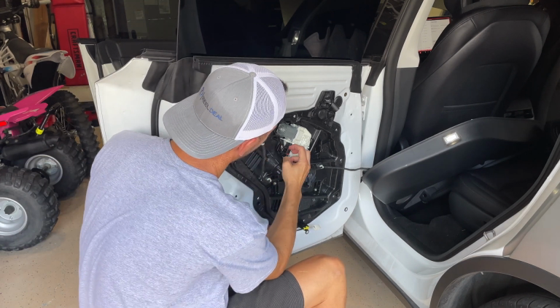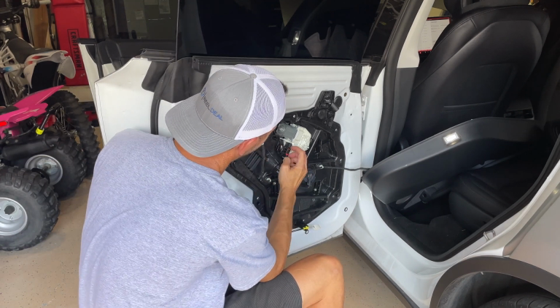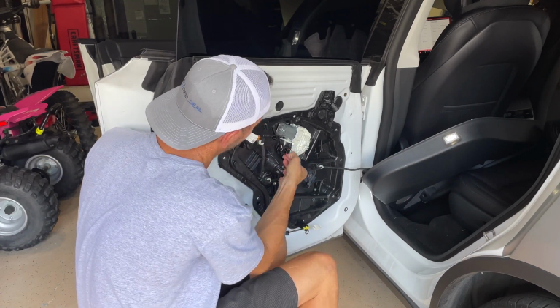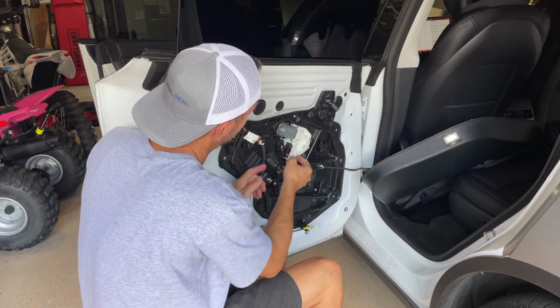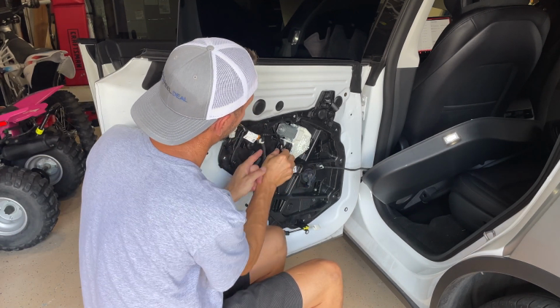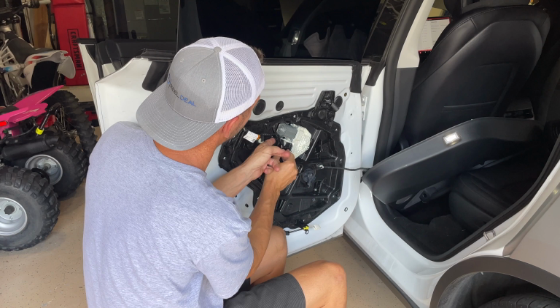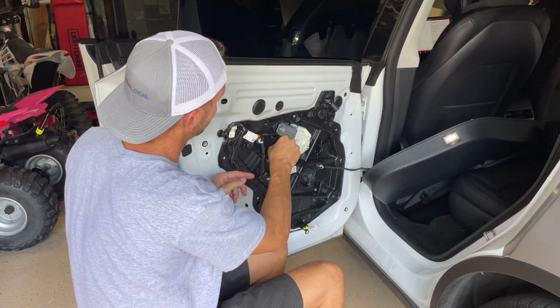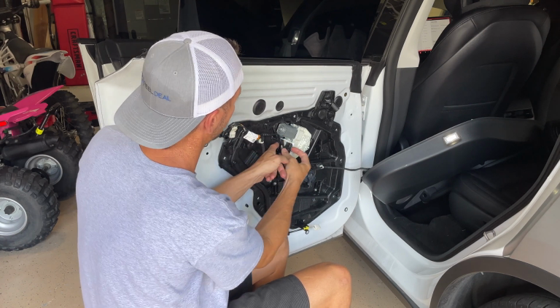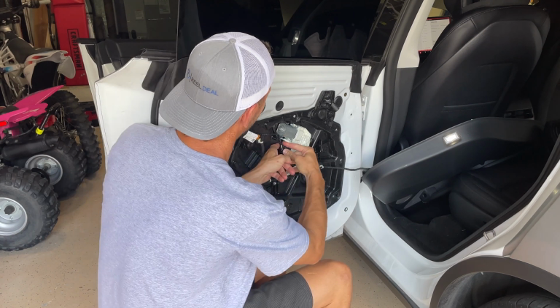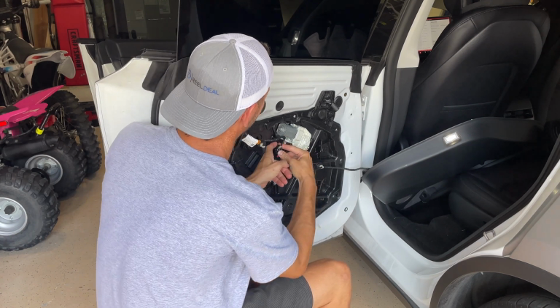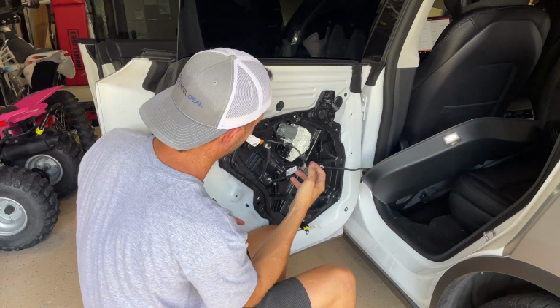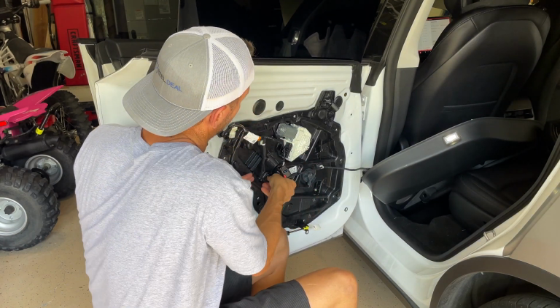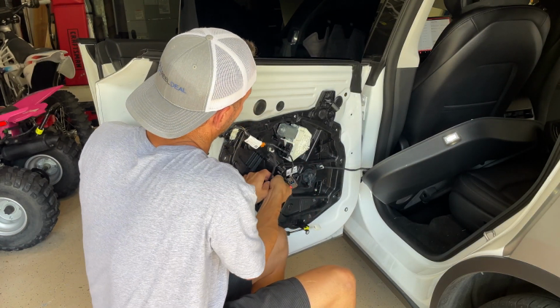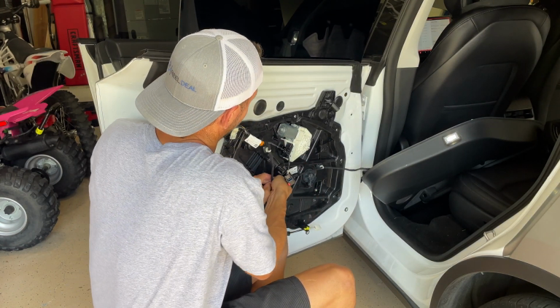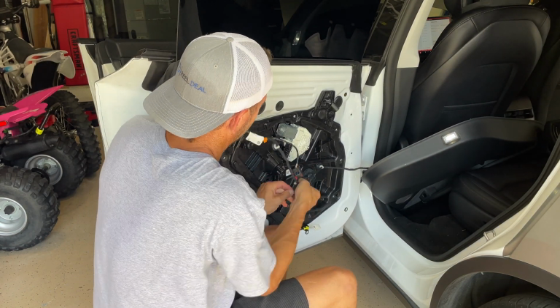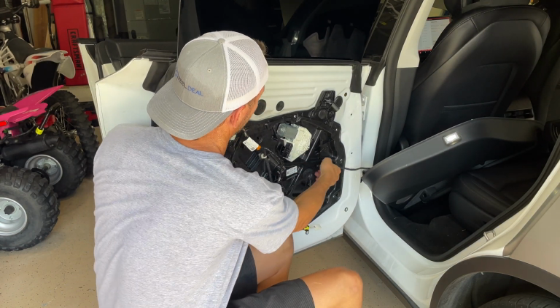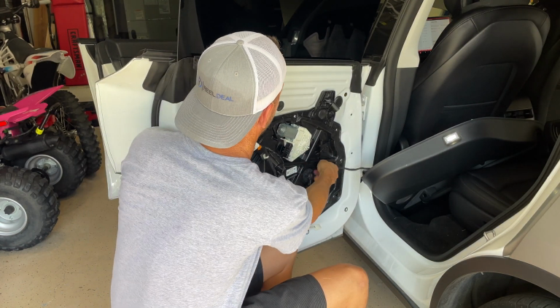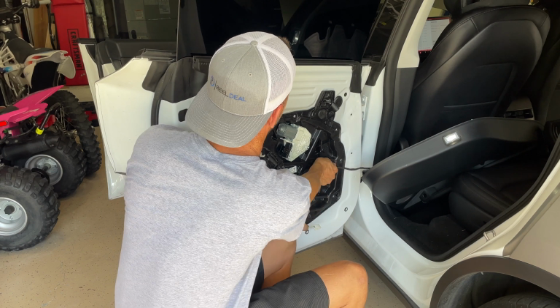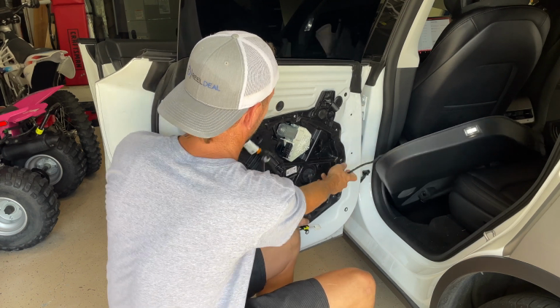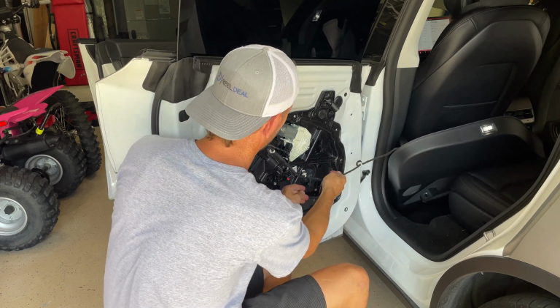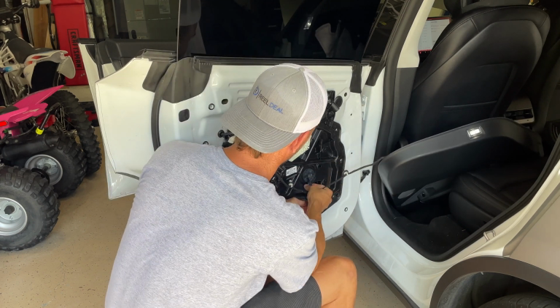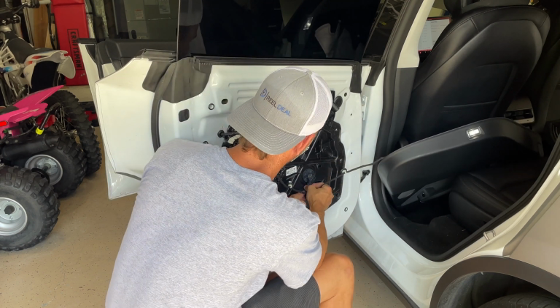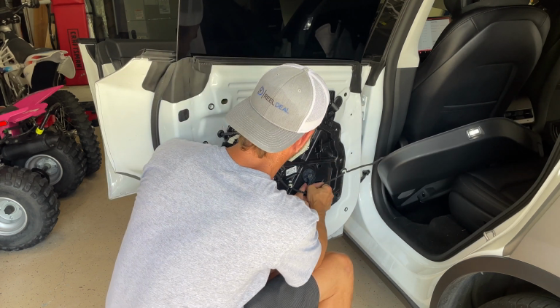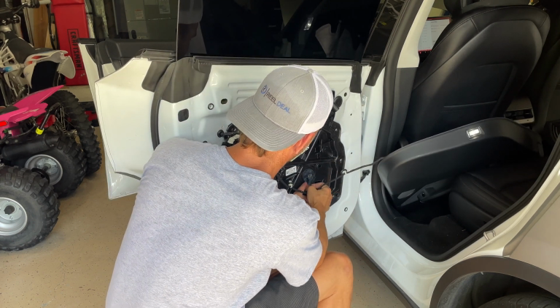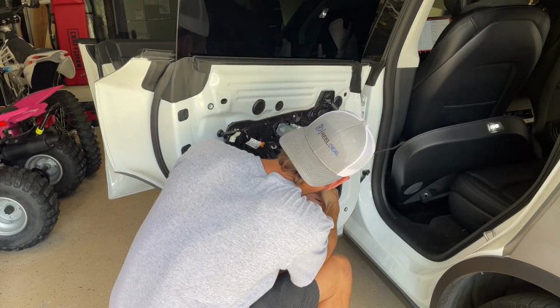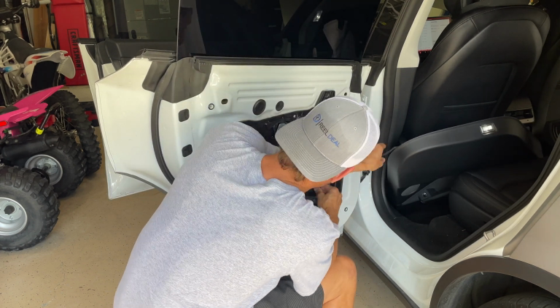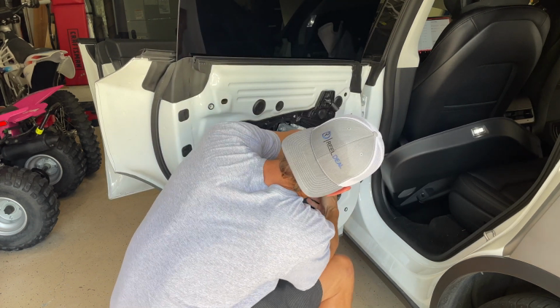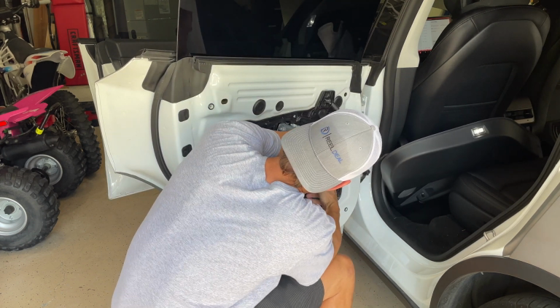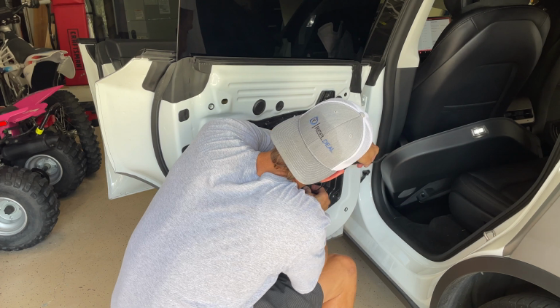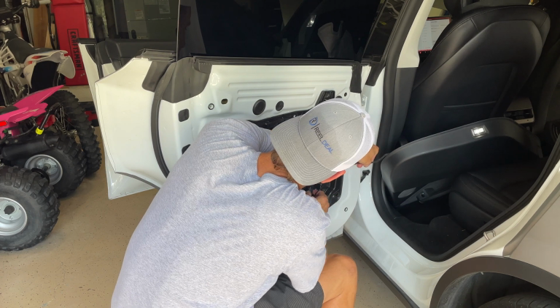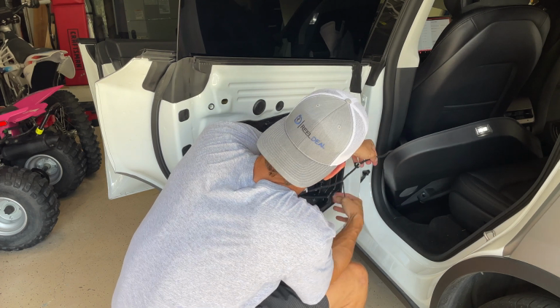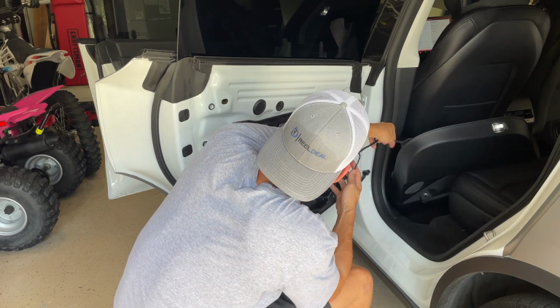Now I started to disconnect the wiring — that right there is your window motor. I disconnected the wire off of that, but we'll see in a minute why that was a bad idea, so don't do that quite yet. I left it in the video just so you could learn from my mistakes.